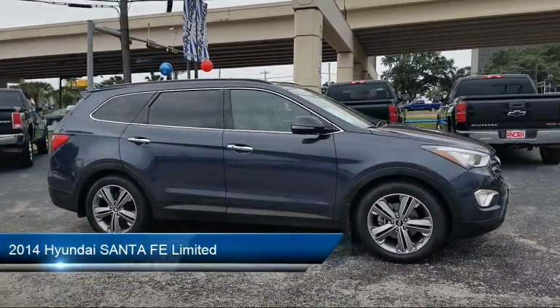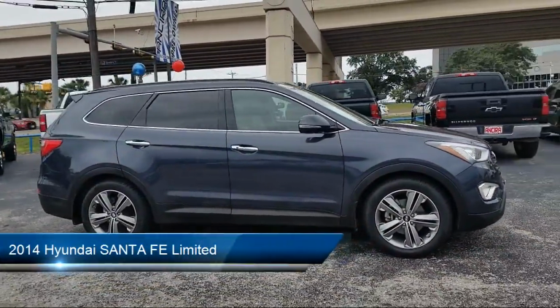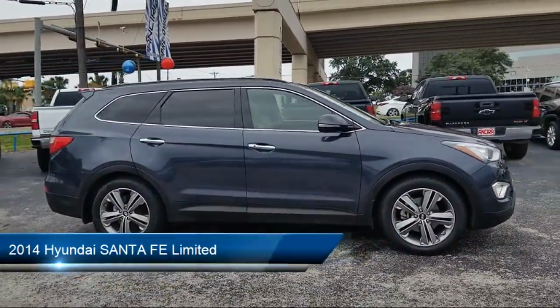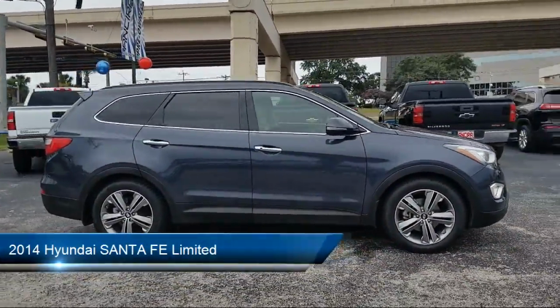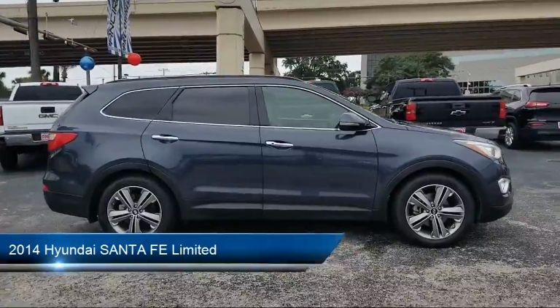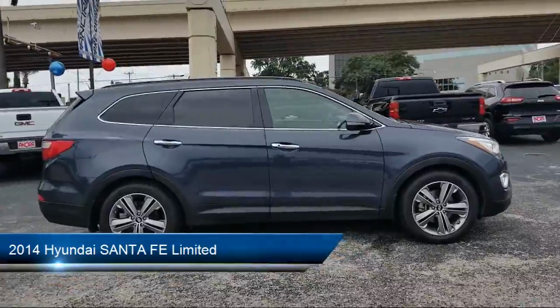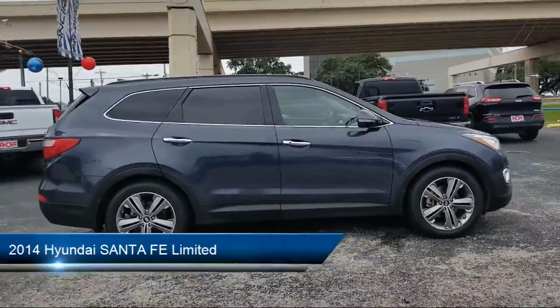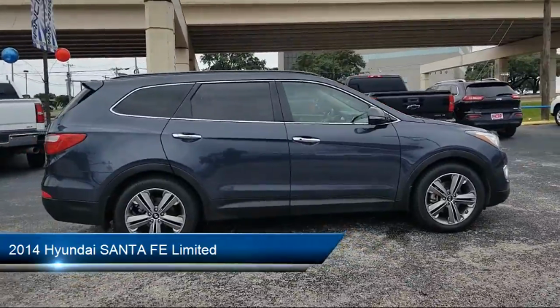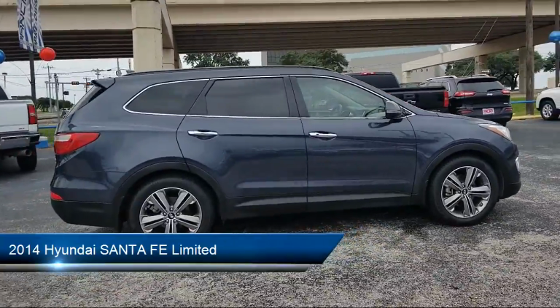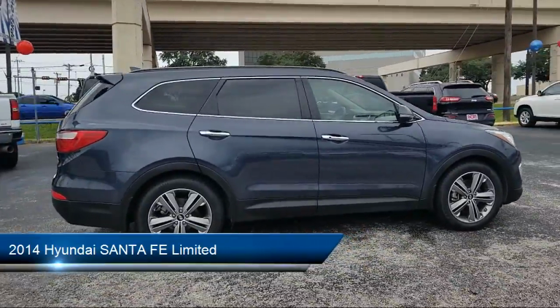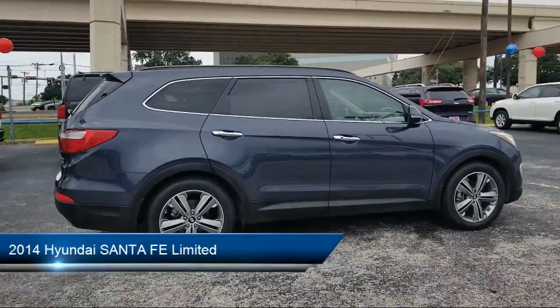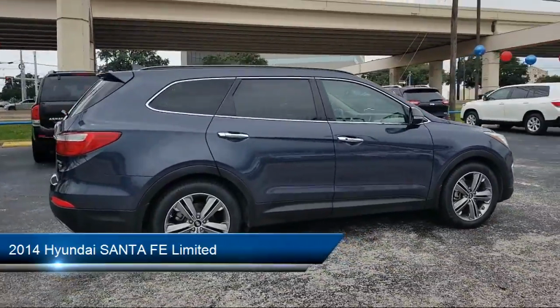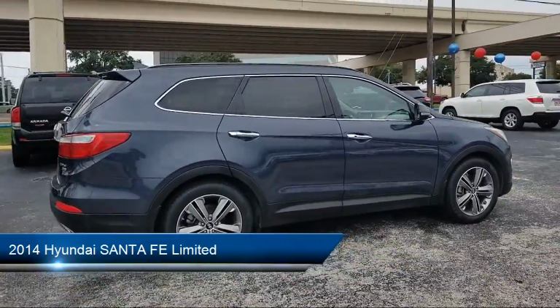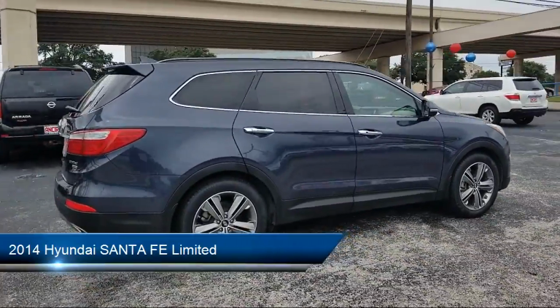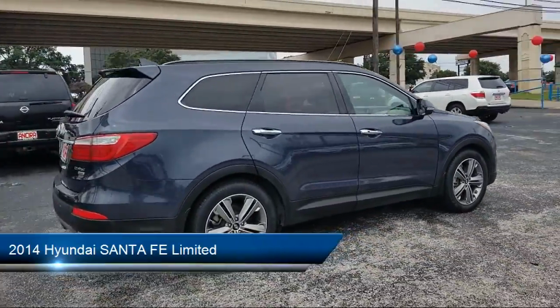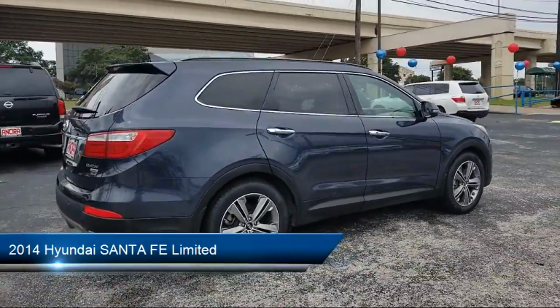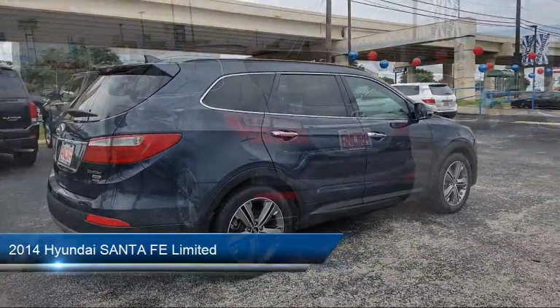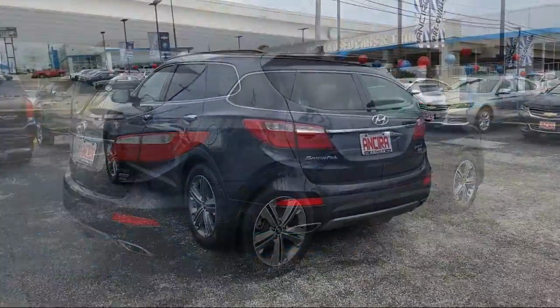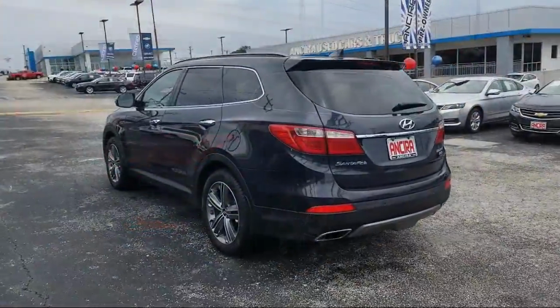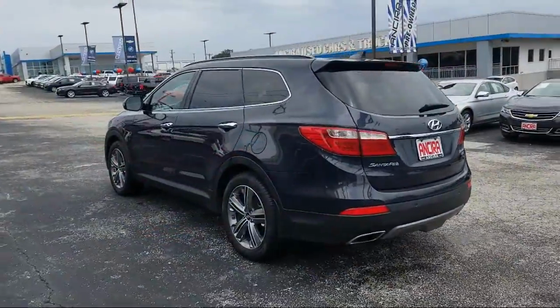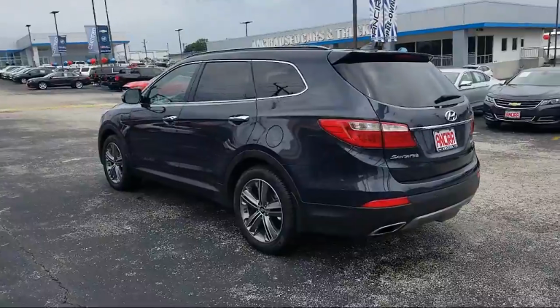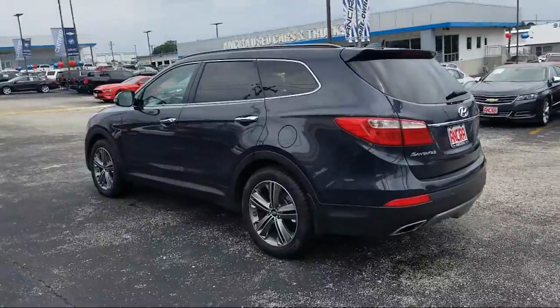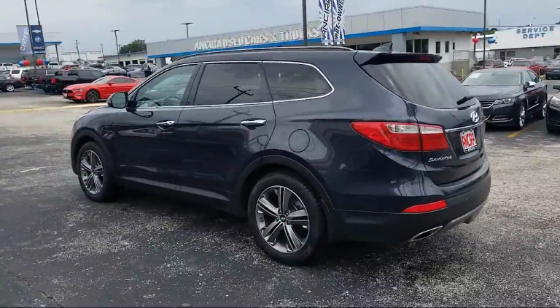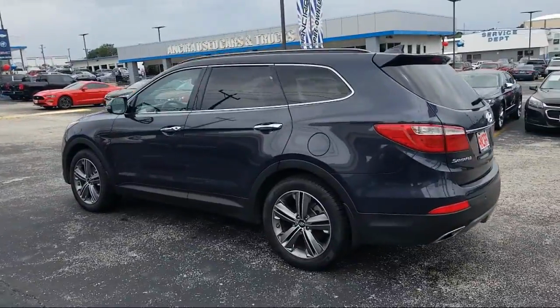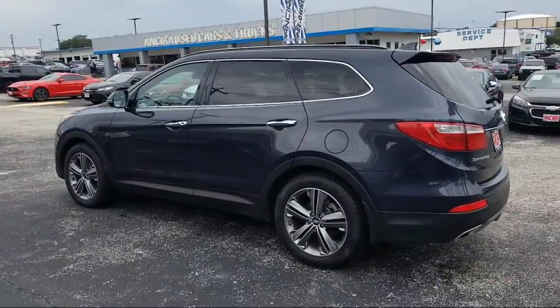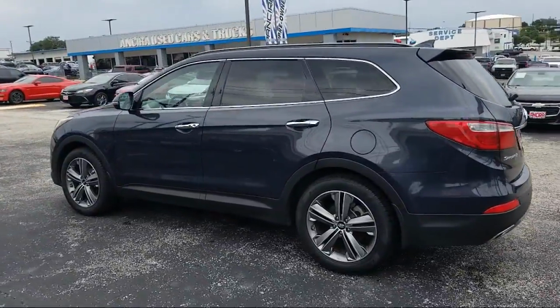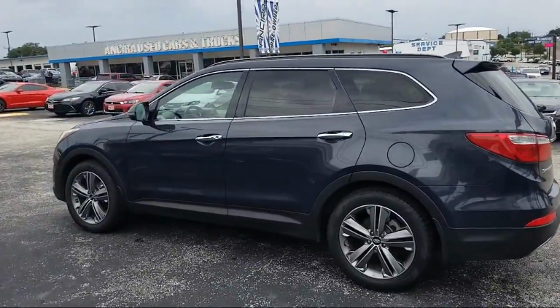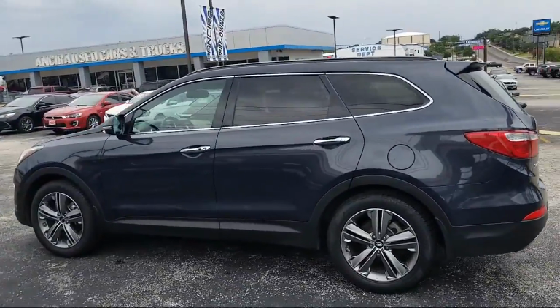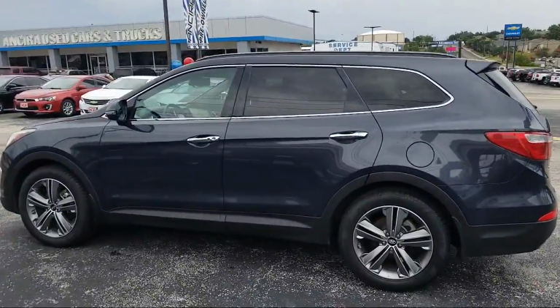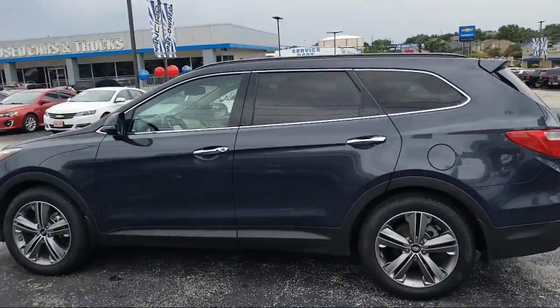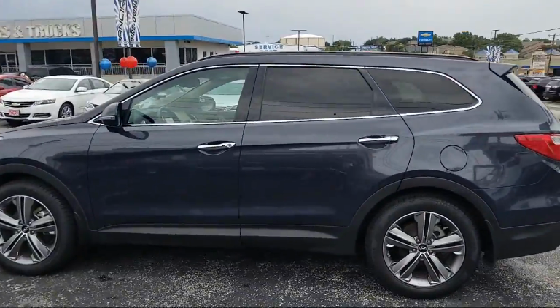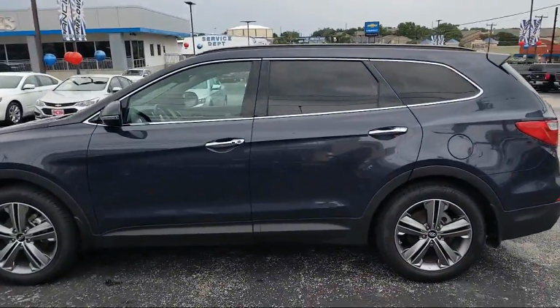It comes equipped with a leather-wrapped steering wheel, climate control, privacy glass, stability control, blind spot monitor, and keyless entry.